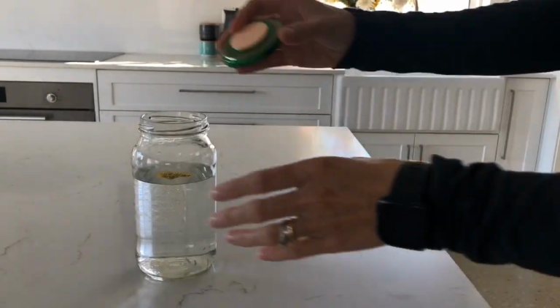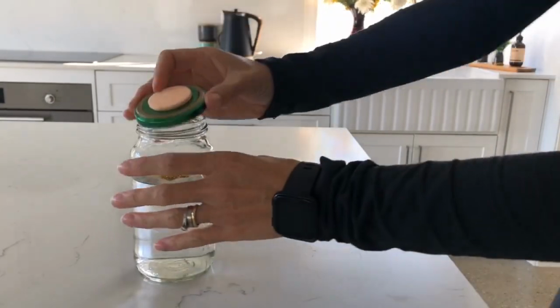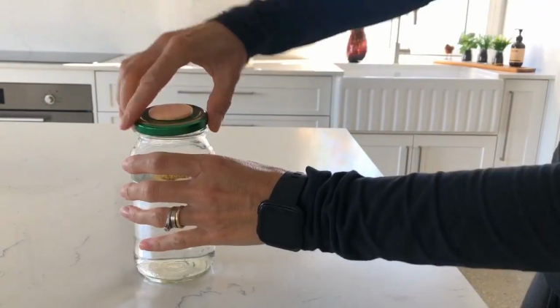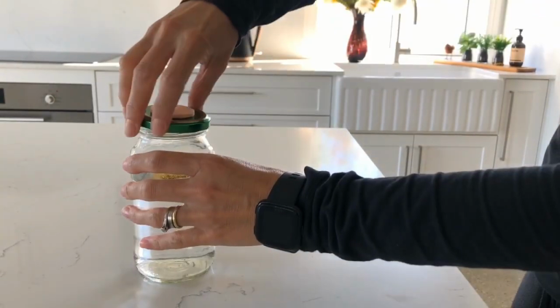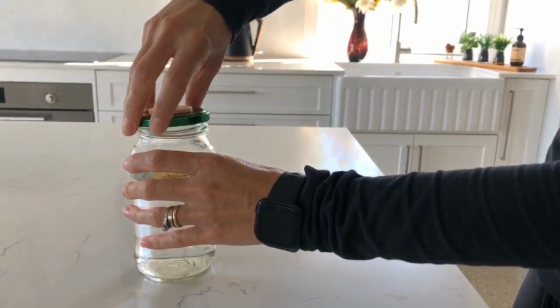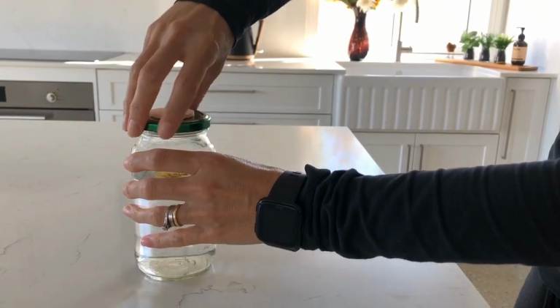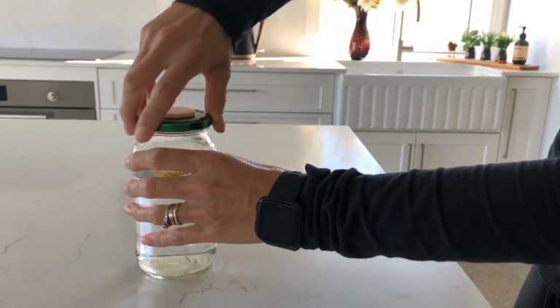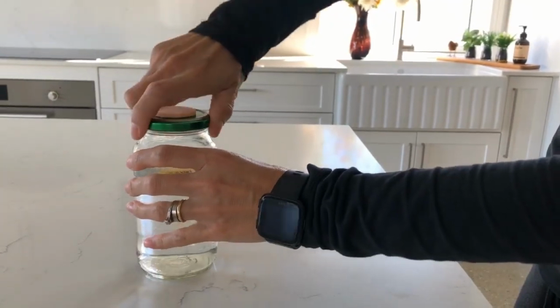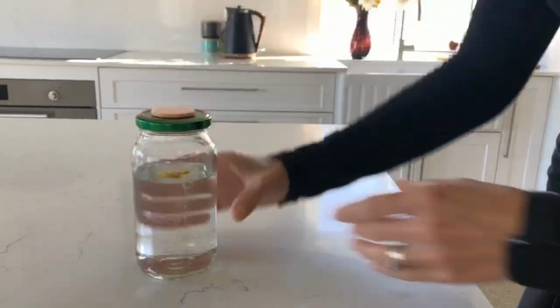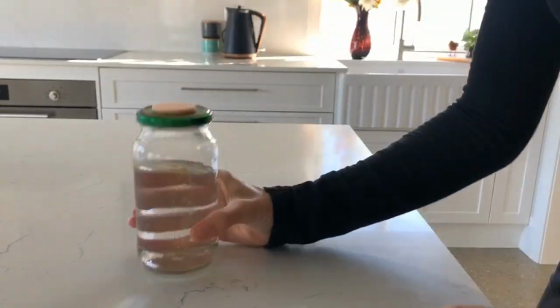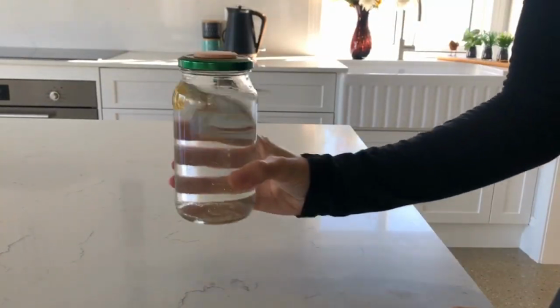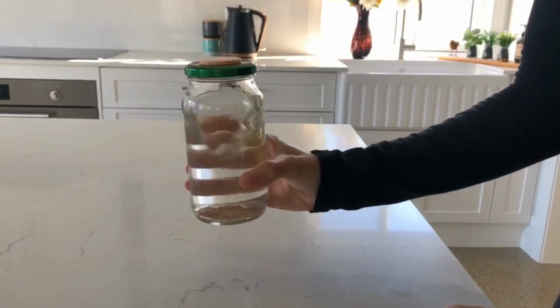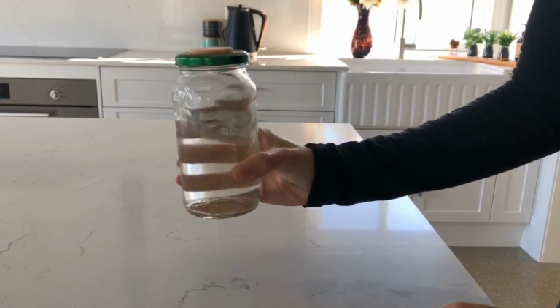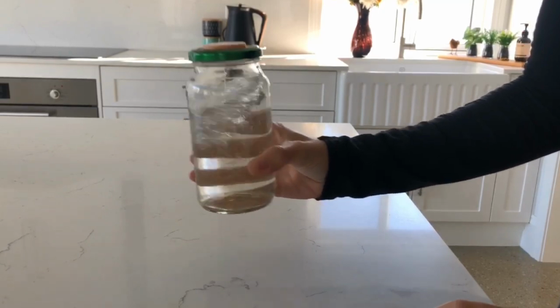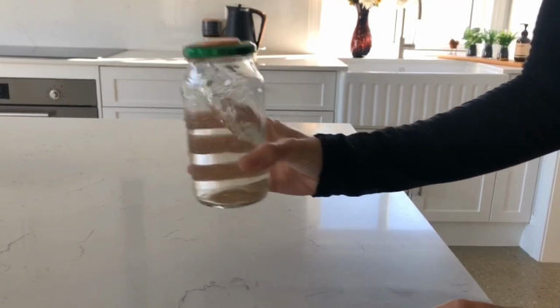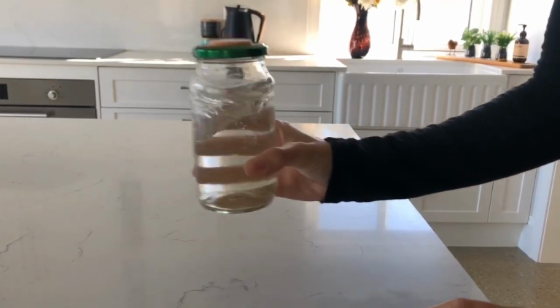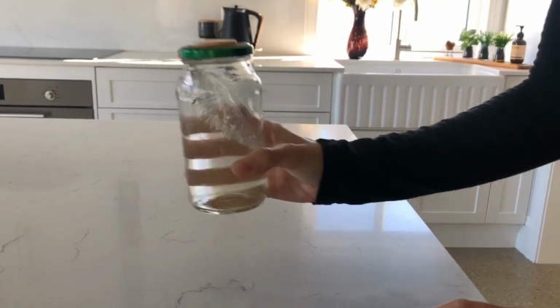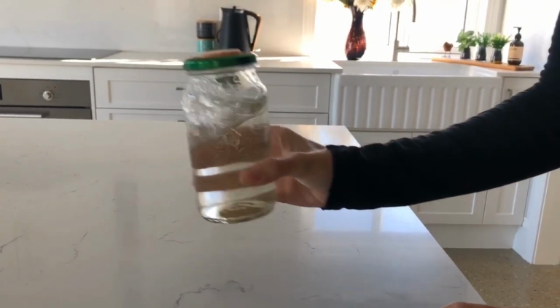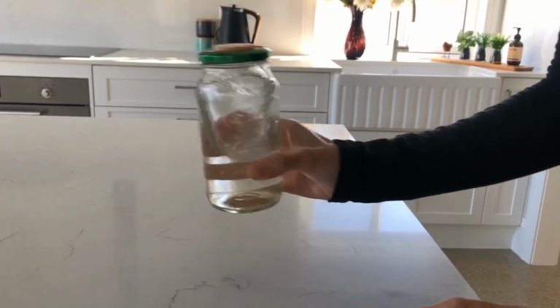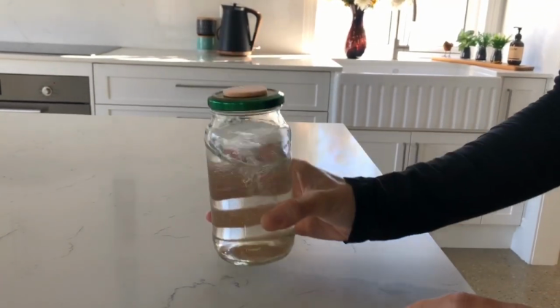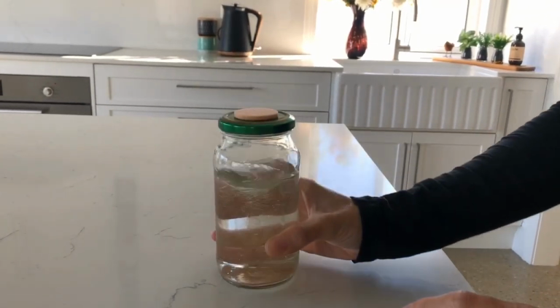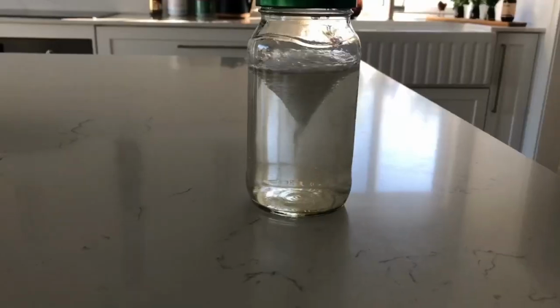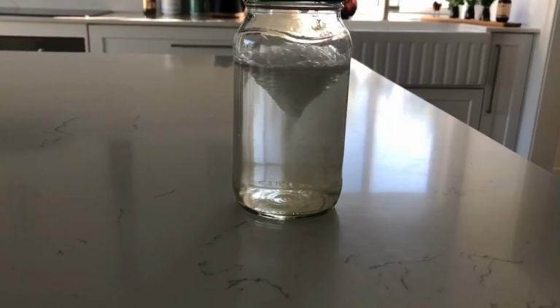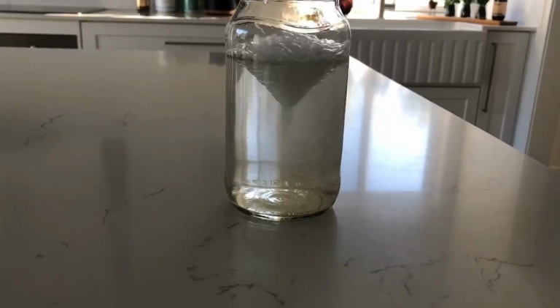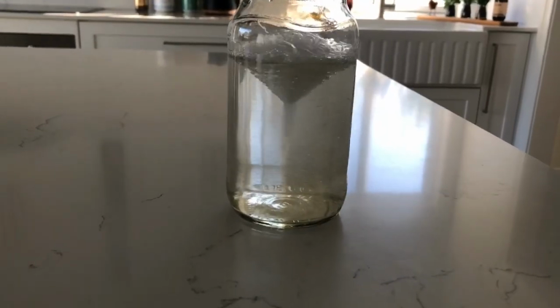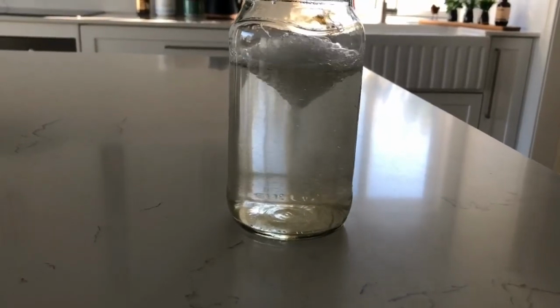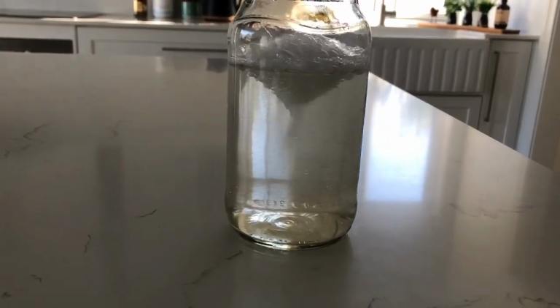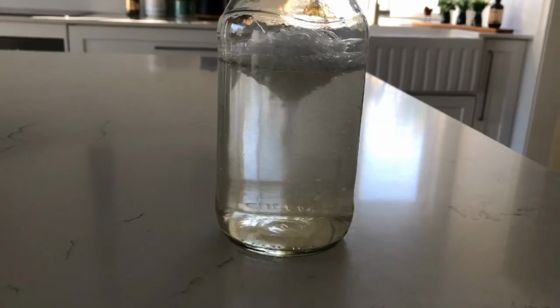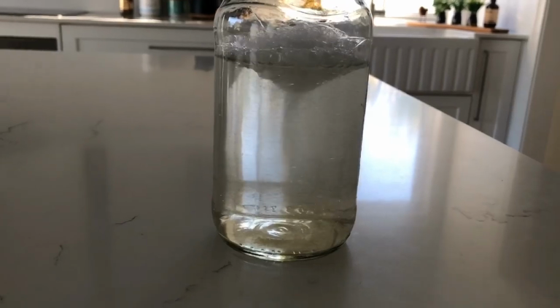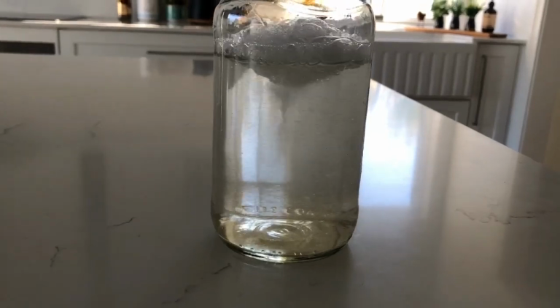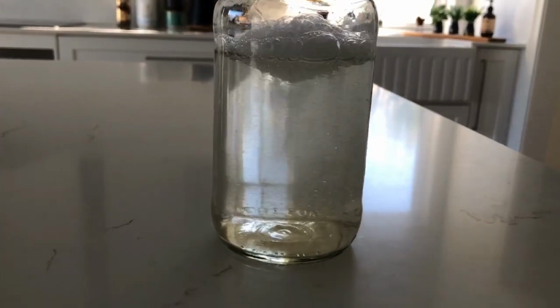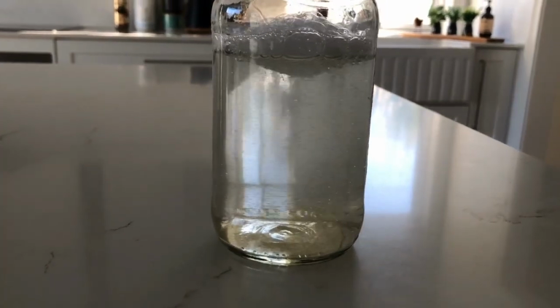Now put the lid on and shake it all up to make the tornado, and that is how you make your own tornado science experiment.